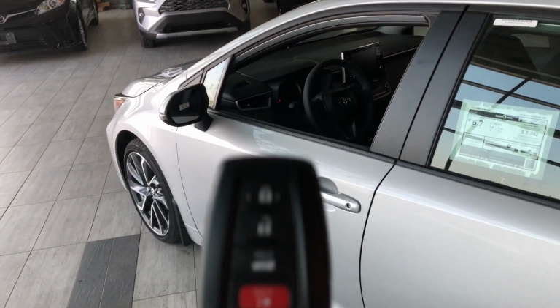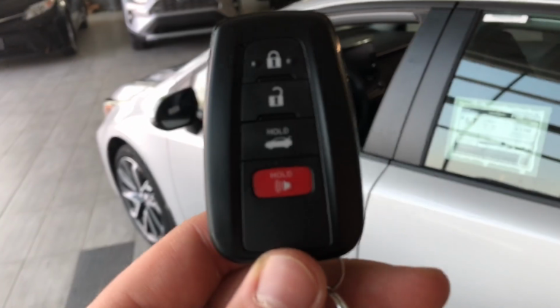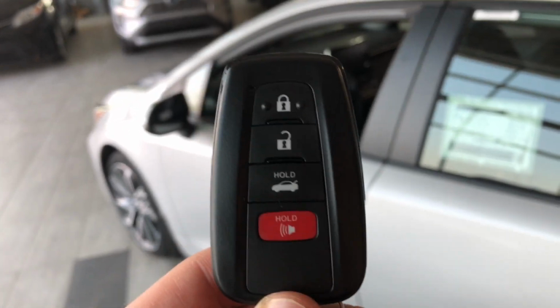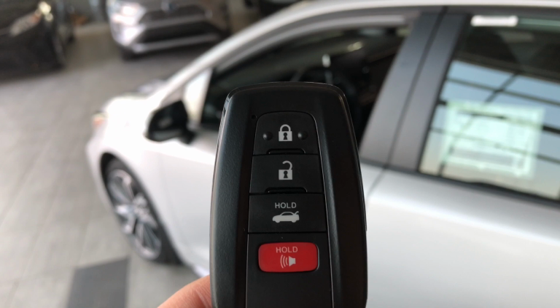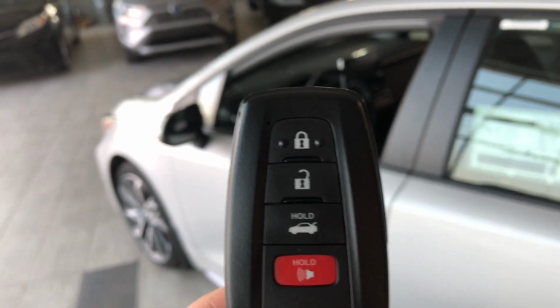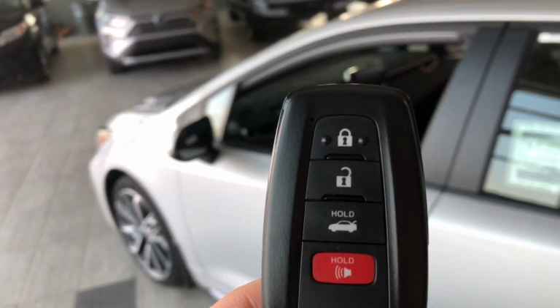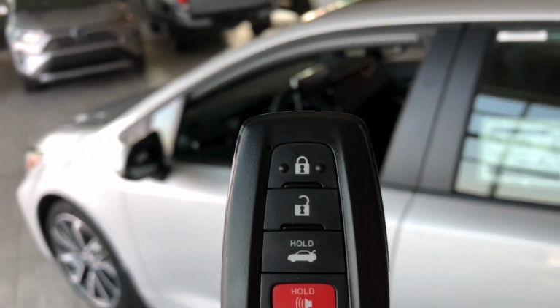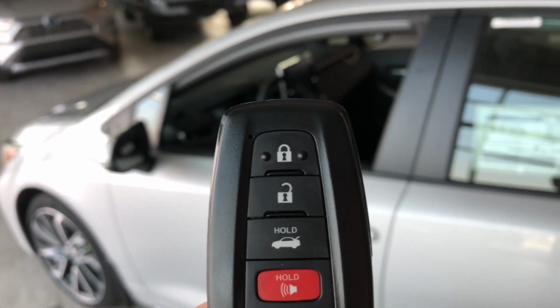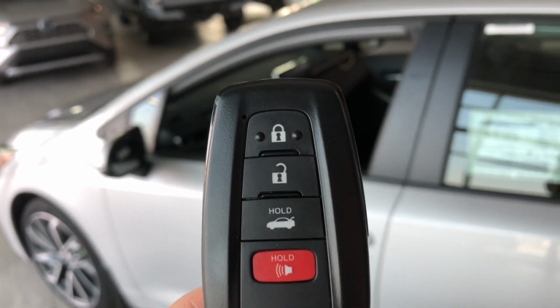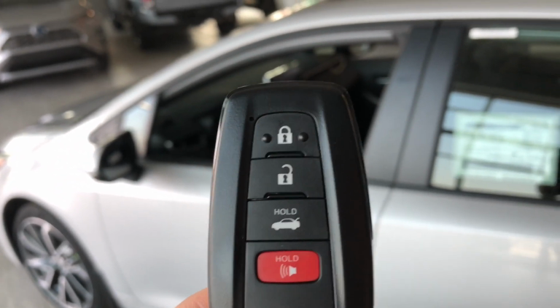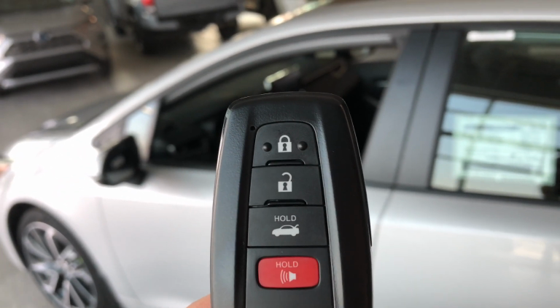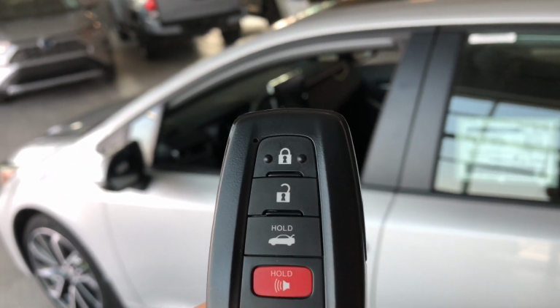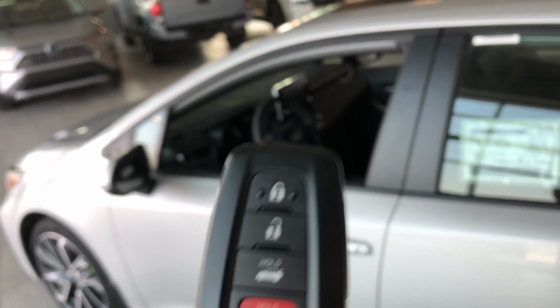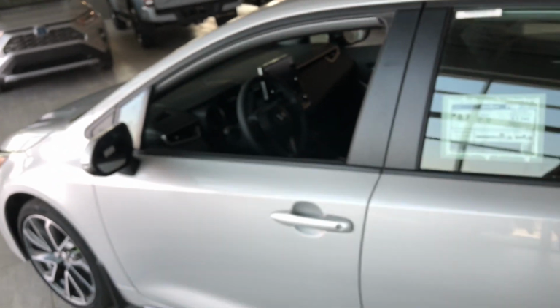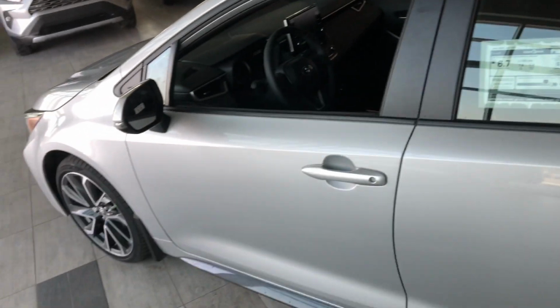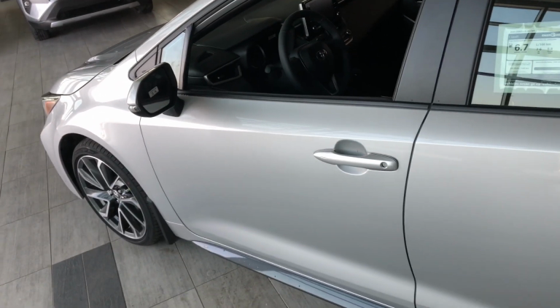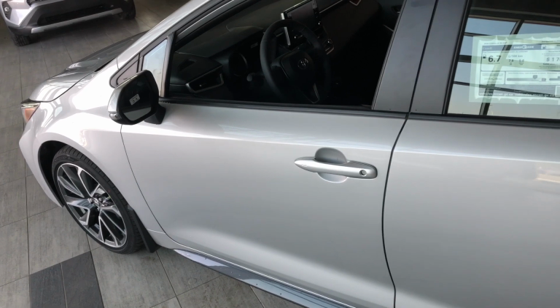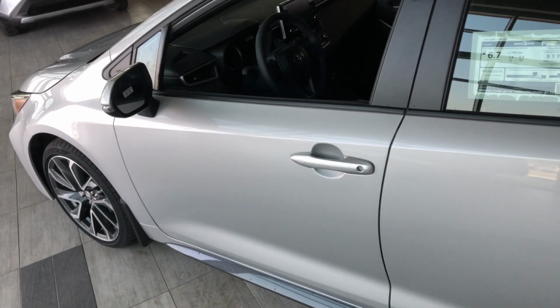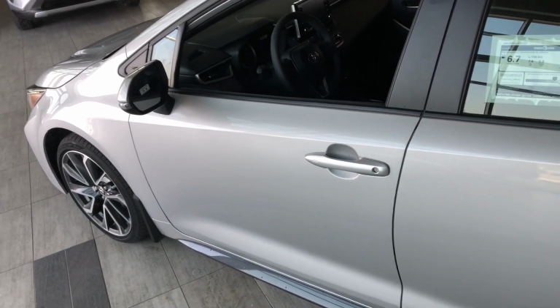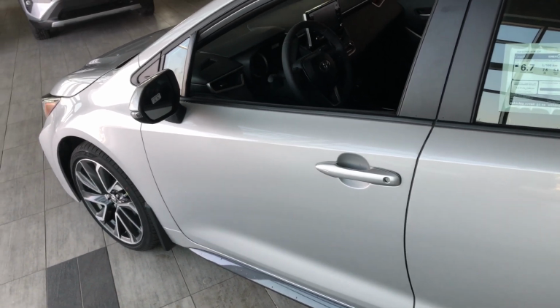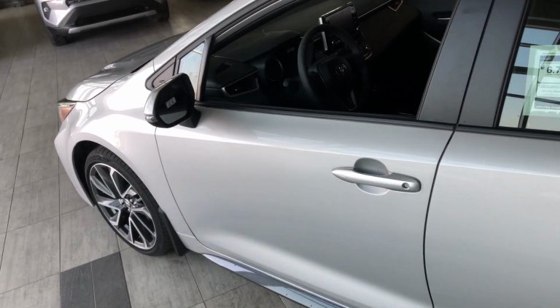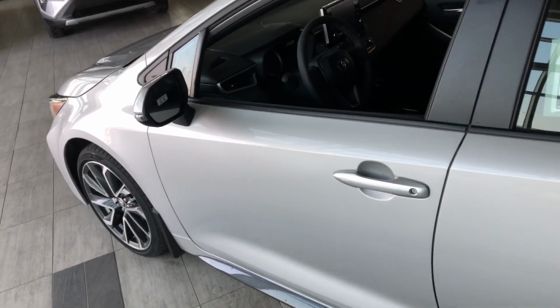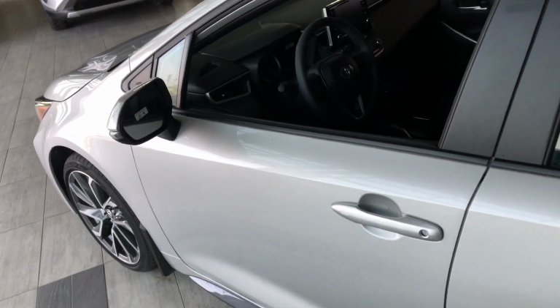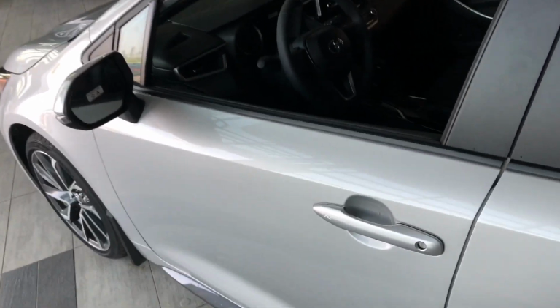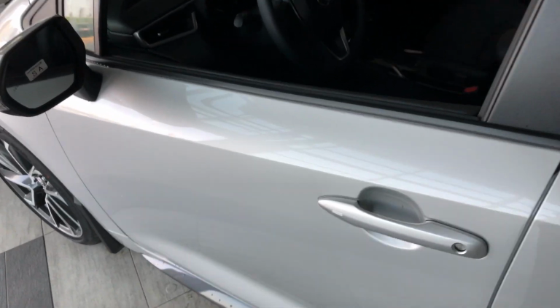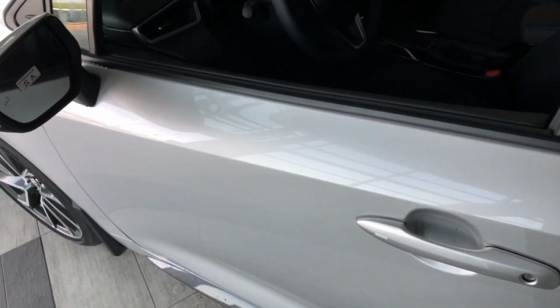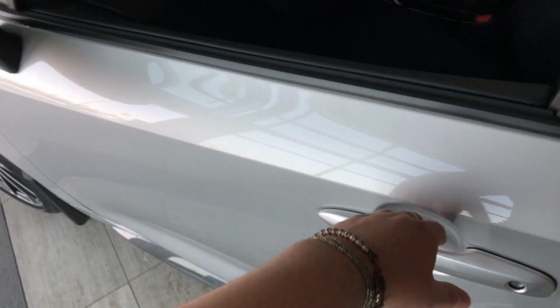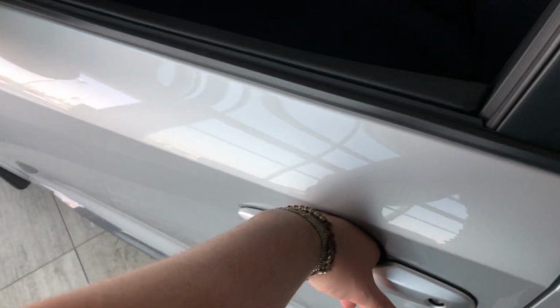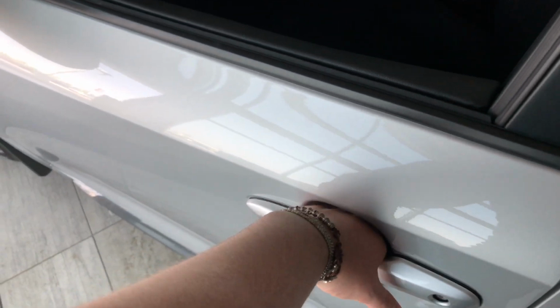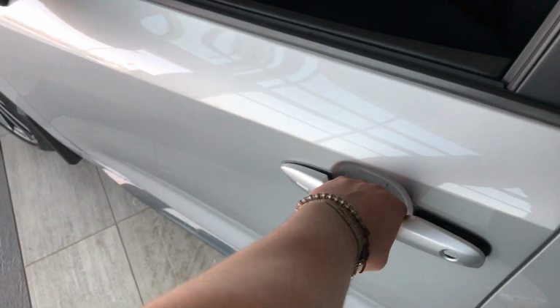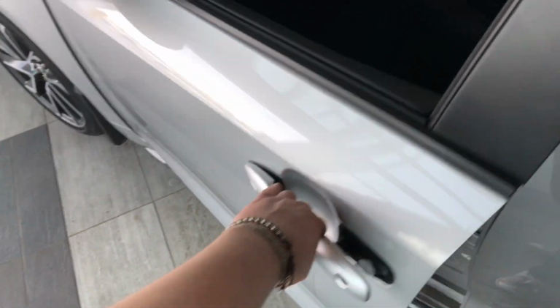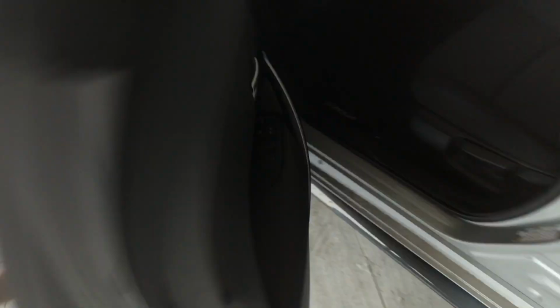Inside we have our key fob — it's got our lock and unlock button and the trunk release button, which we'll get to in just a moment. This Corolla does have a smart key system, so if you have your key fob in your pocket and the vehicle is locked, just put your hand right in there and that'll unlock it for you.